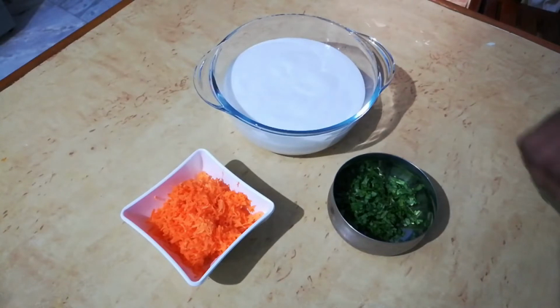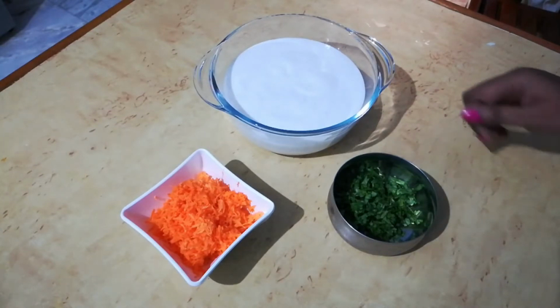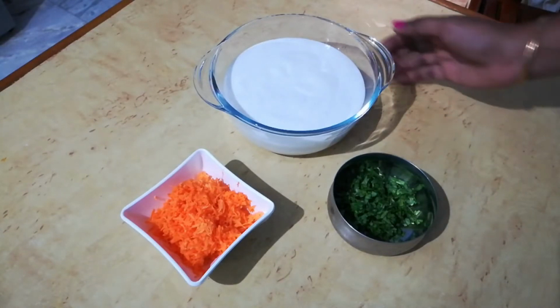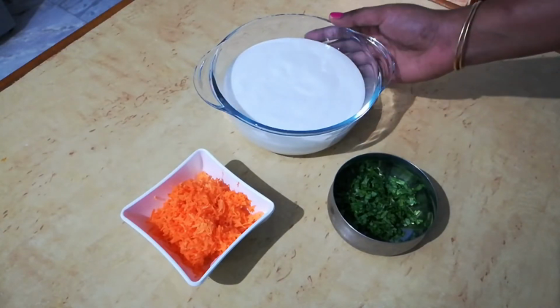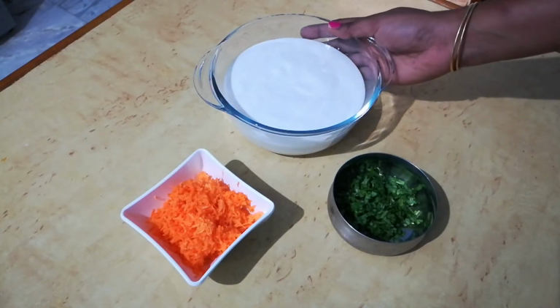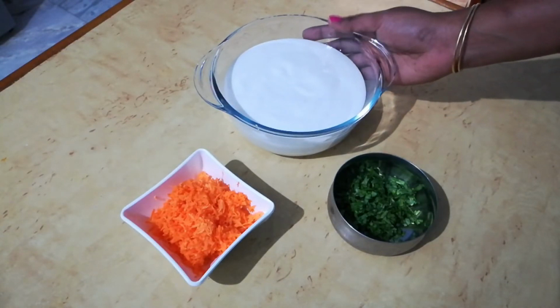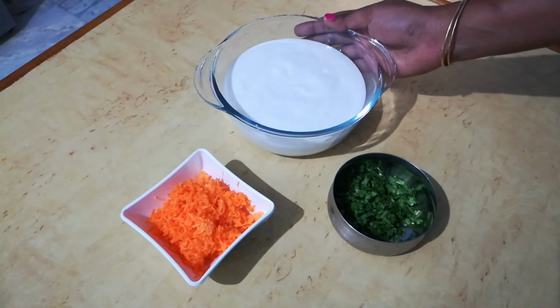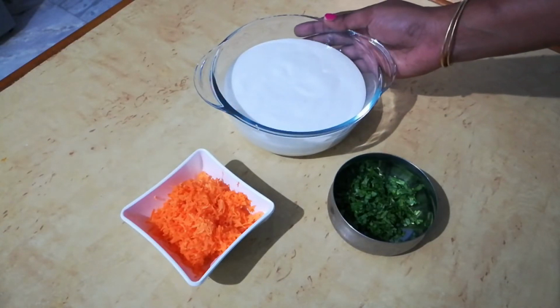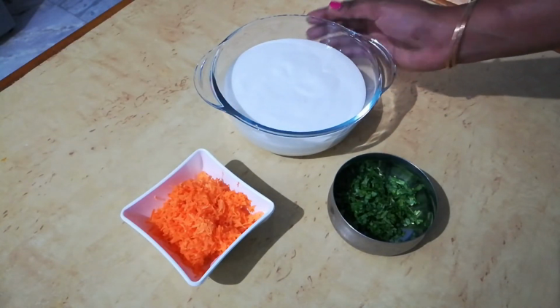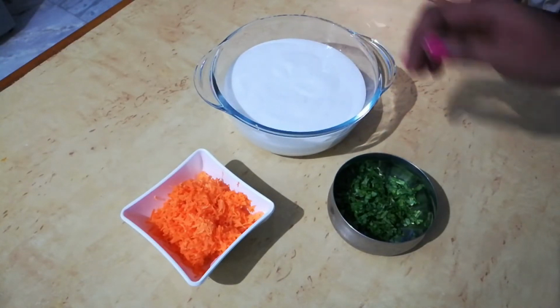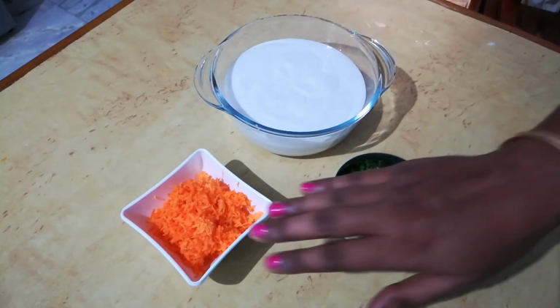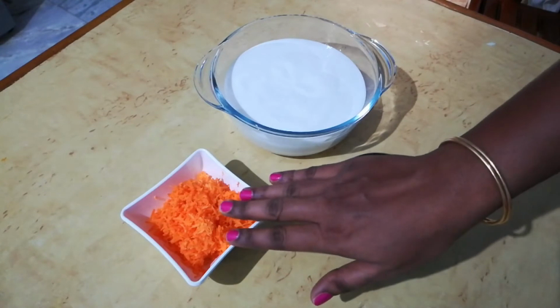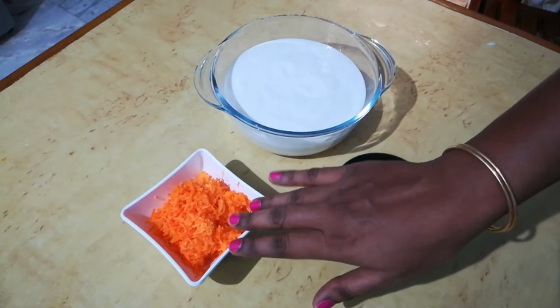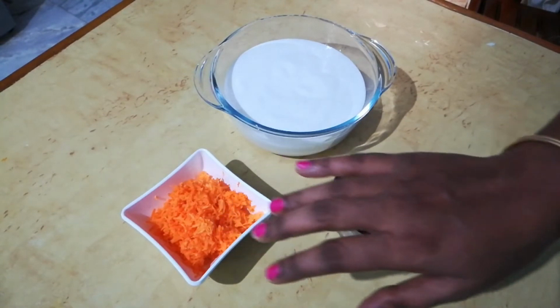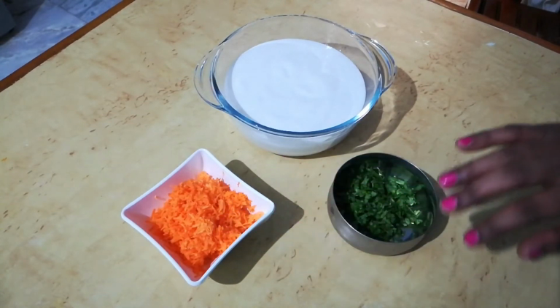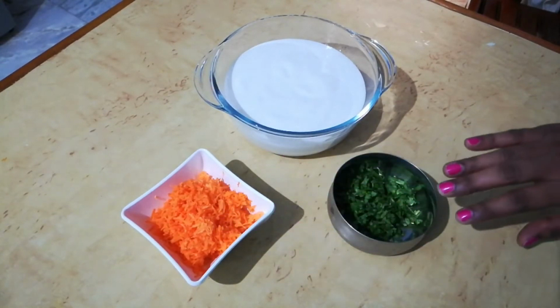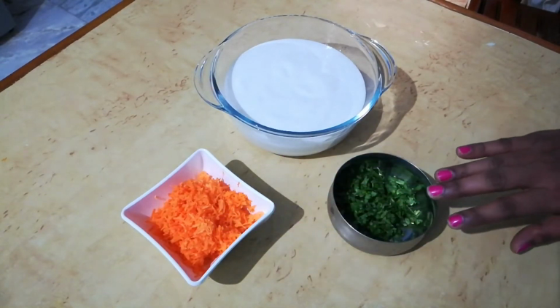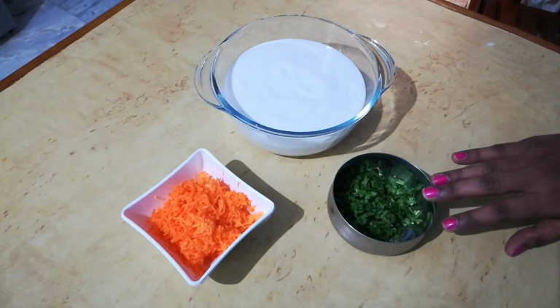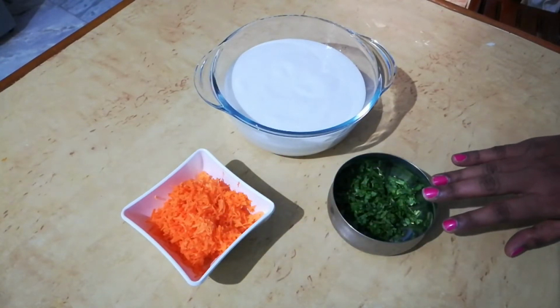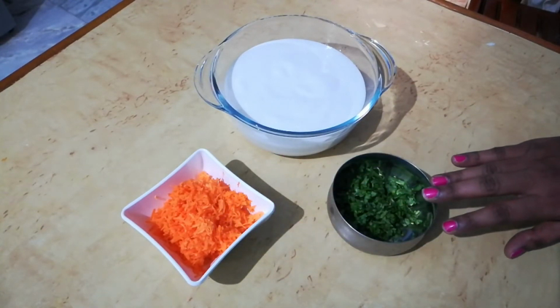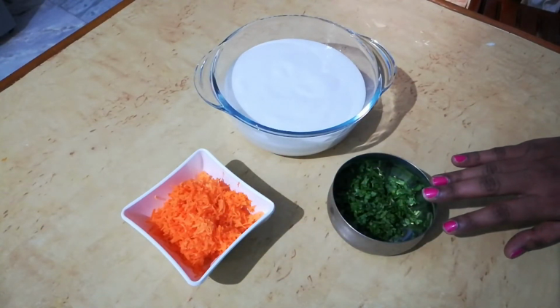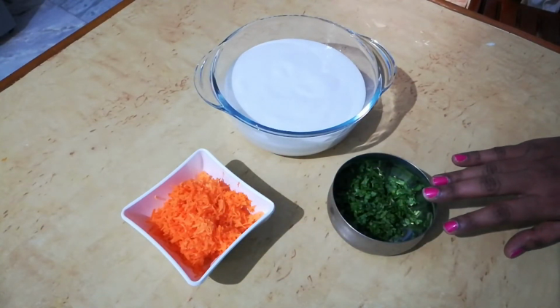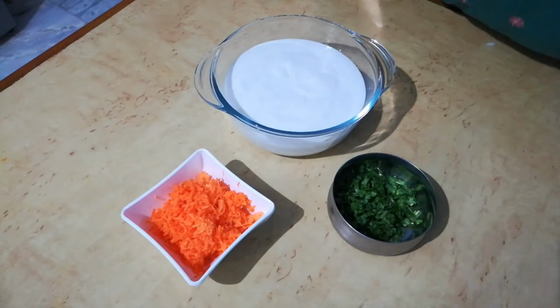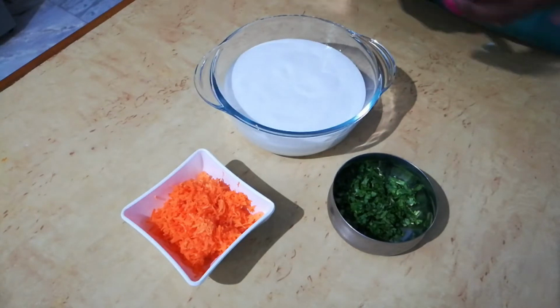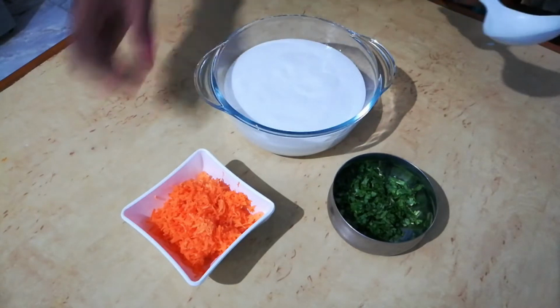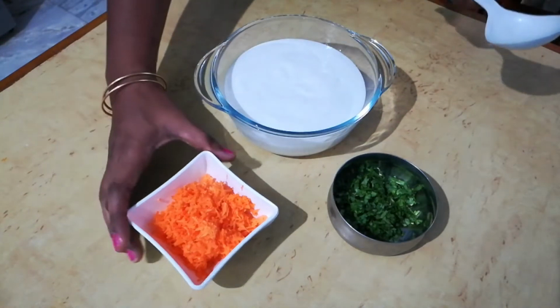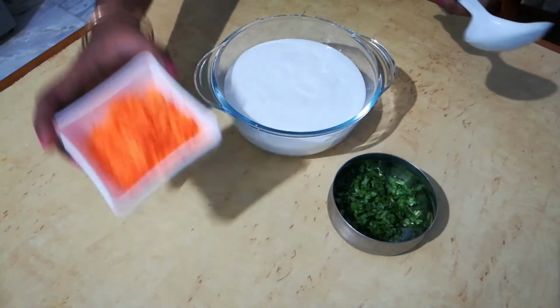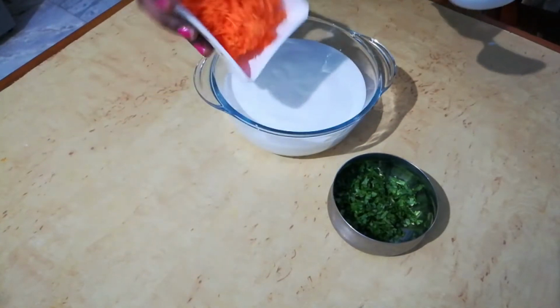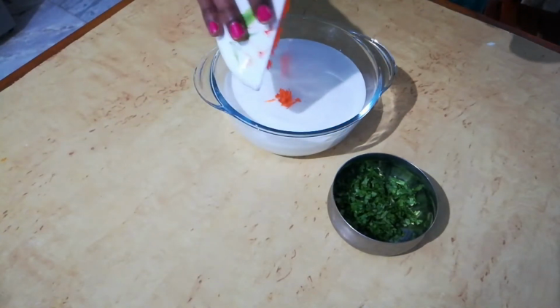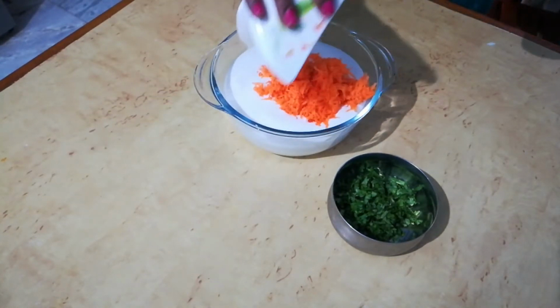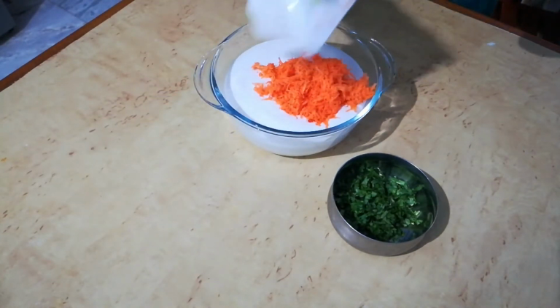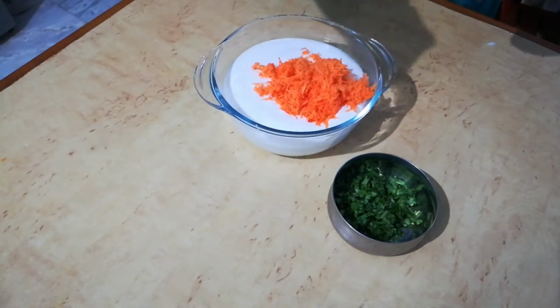Take one bowl of idli batter. For that, I am taking one cup of grated carrot and some coriander leaves, finely chopped. Put all the ingredients in the batter and give it a good mix.